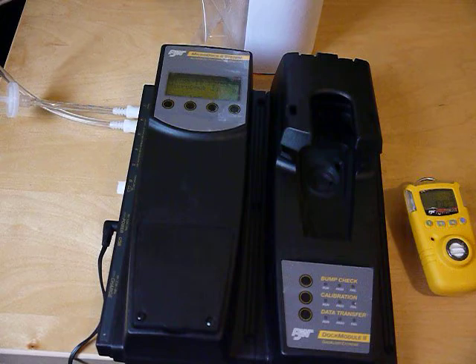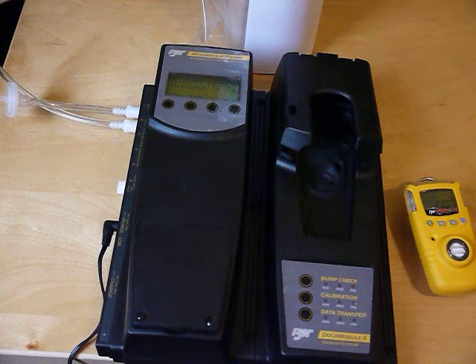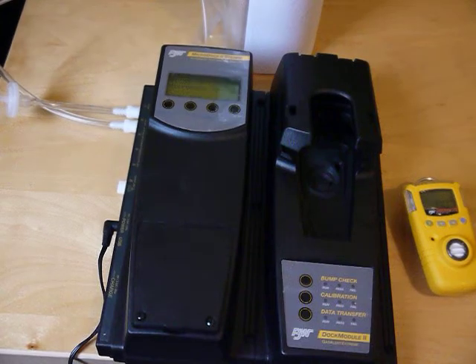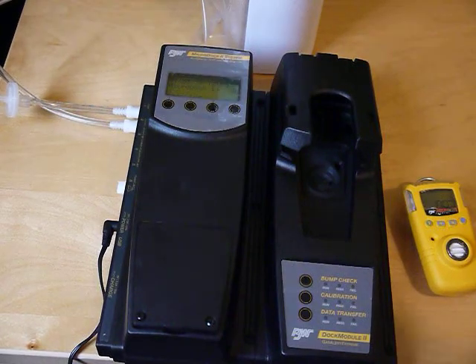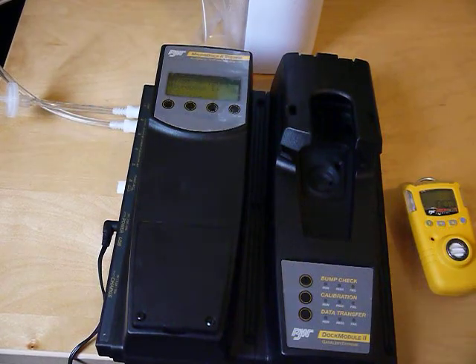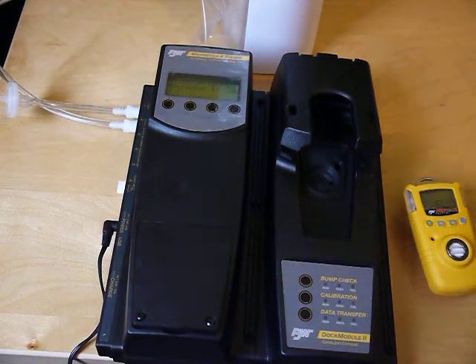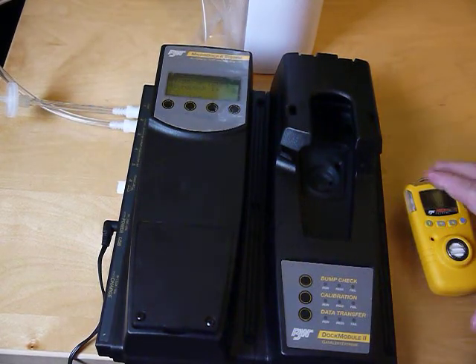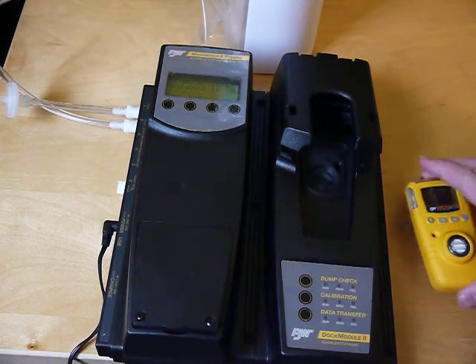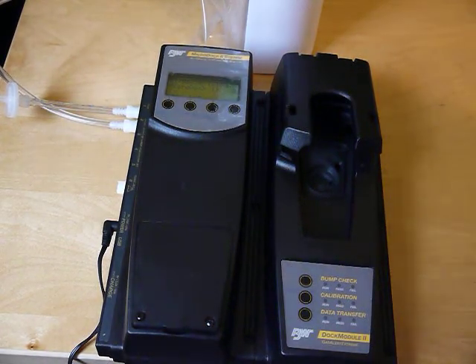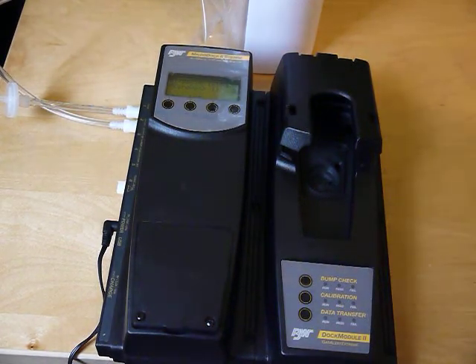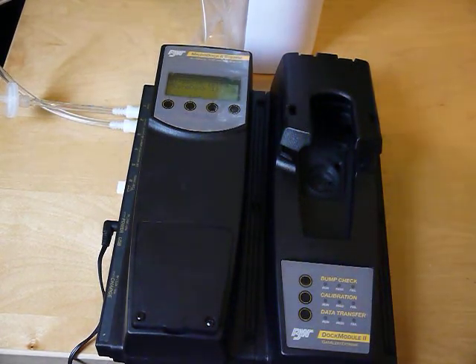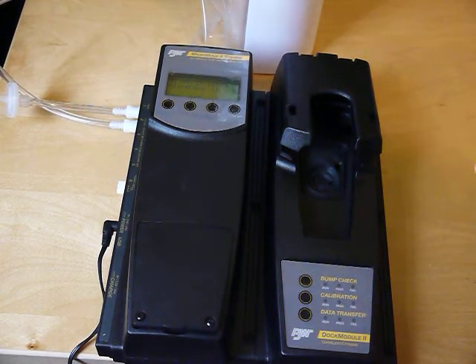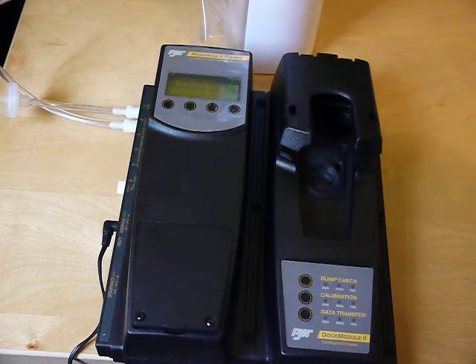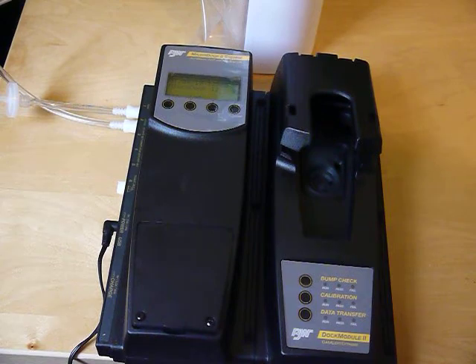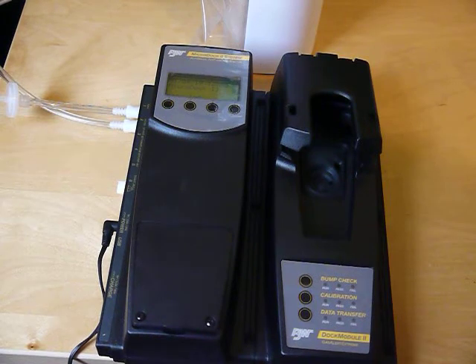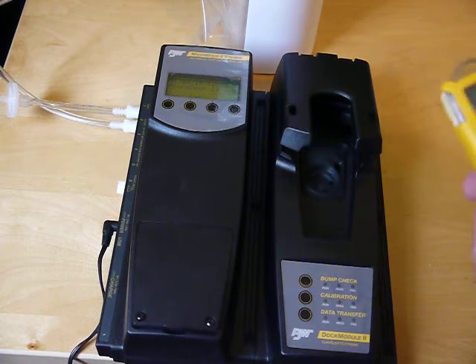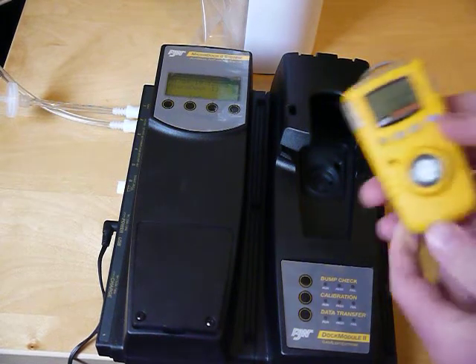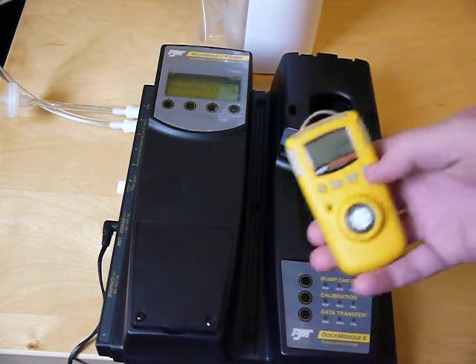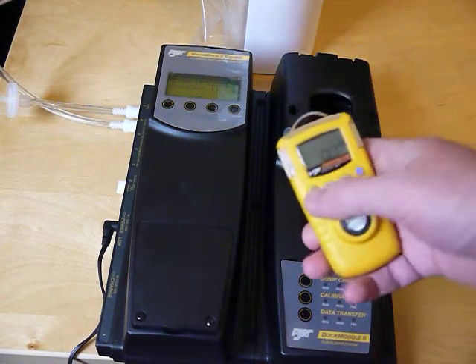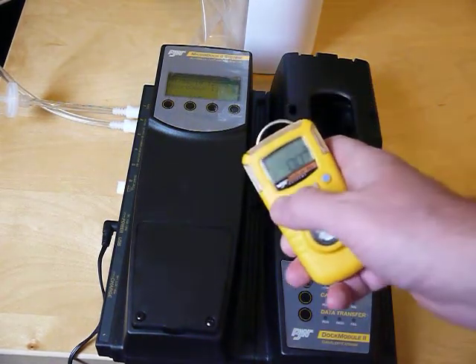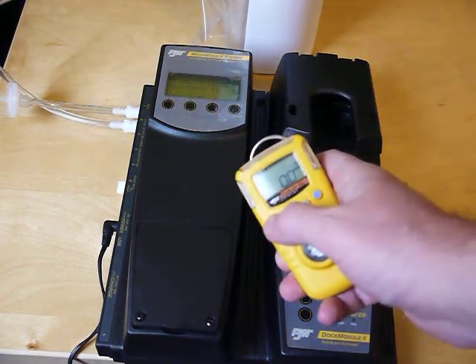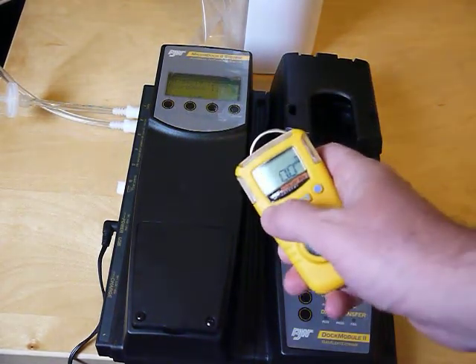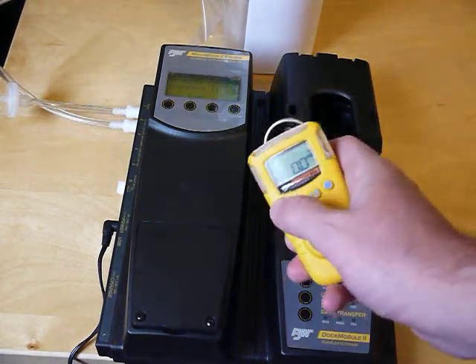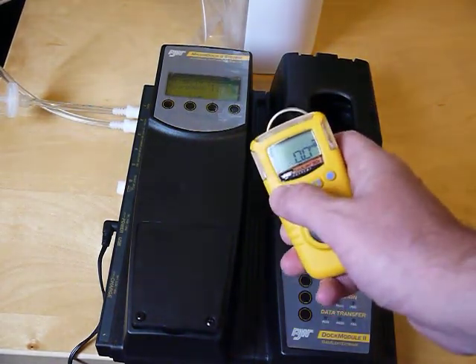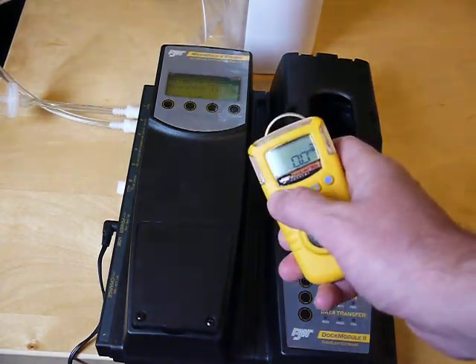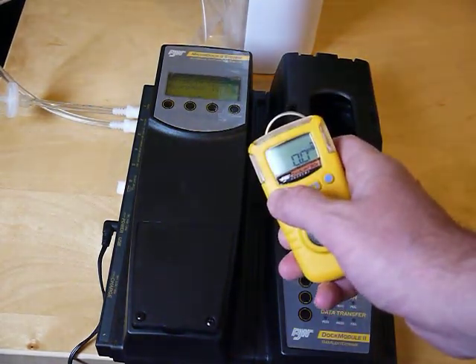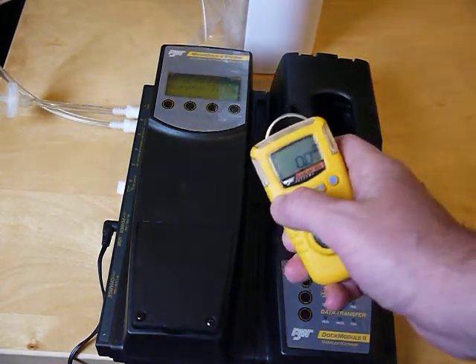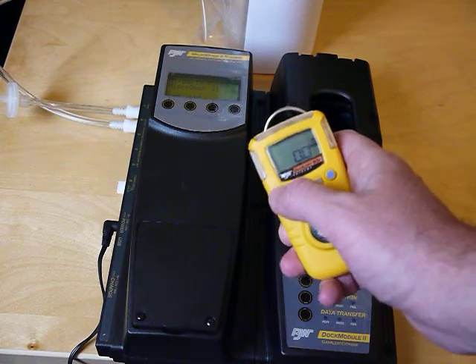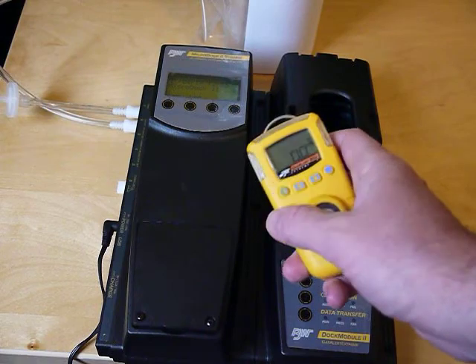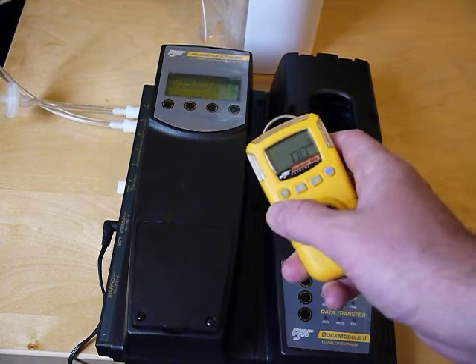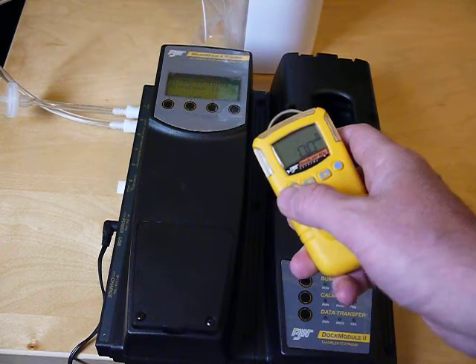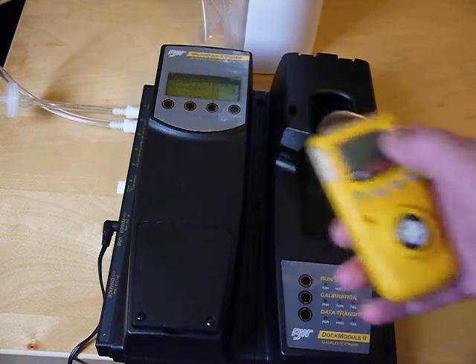To perform a bump test on a Gaslert Xtreme unit using this dock, I've turned it on. To turn this on, you just hit this button and let it go through its startup sequence.